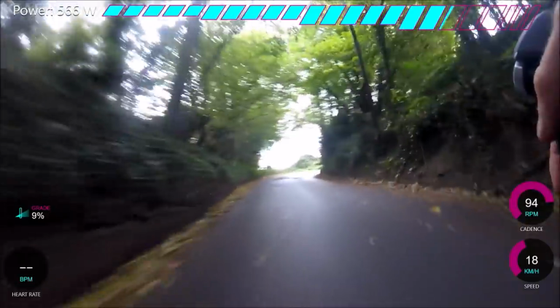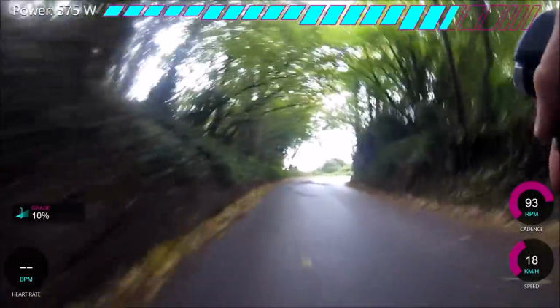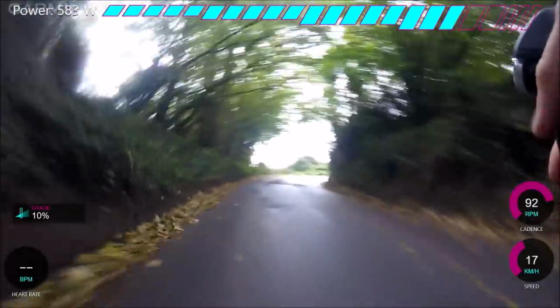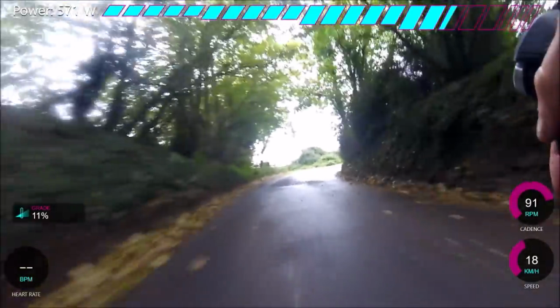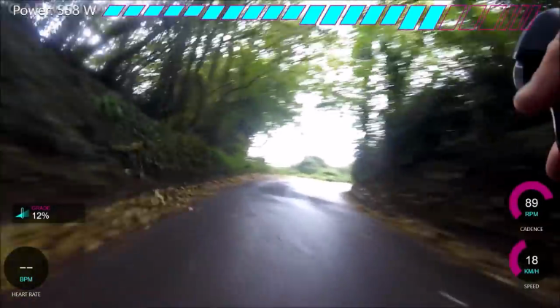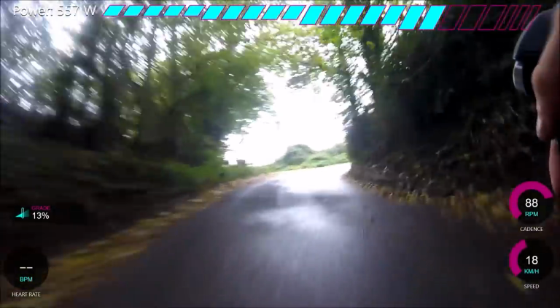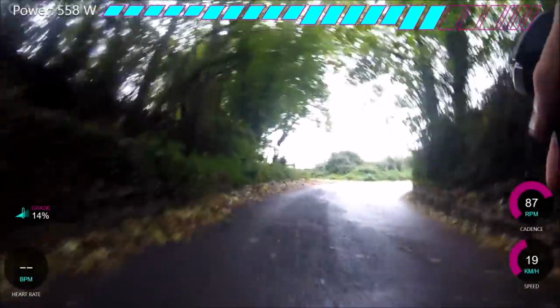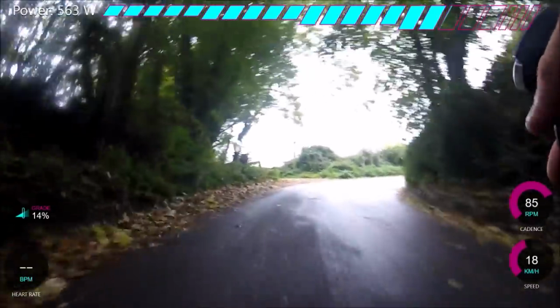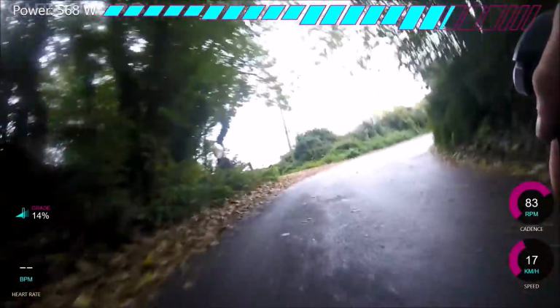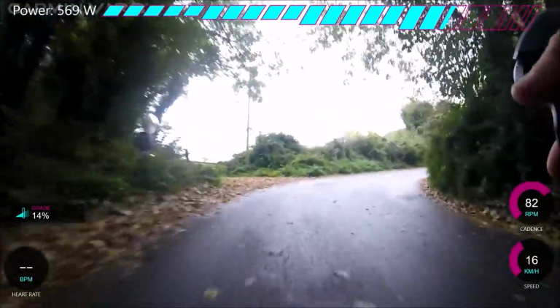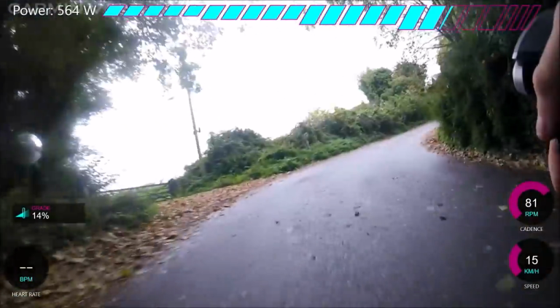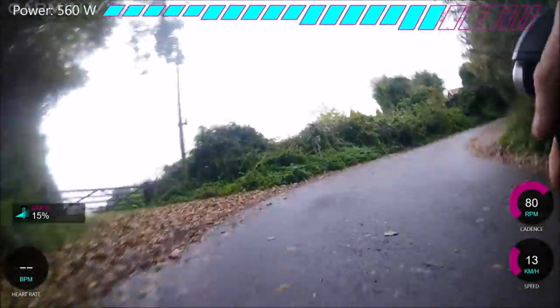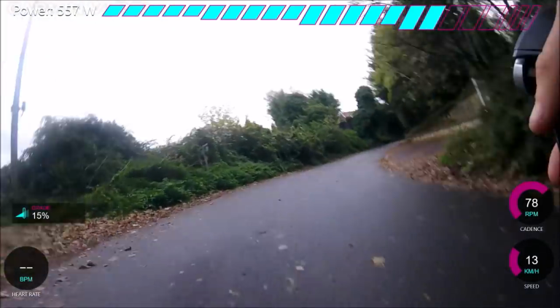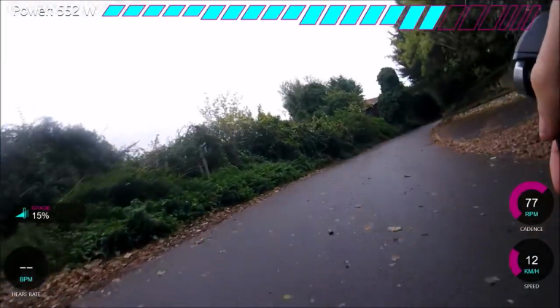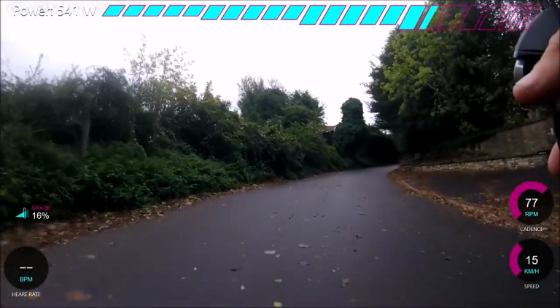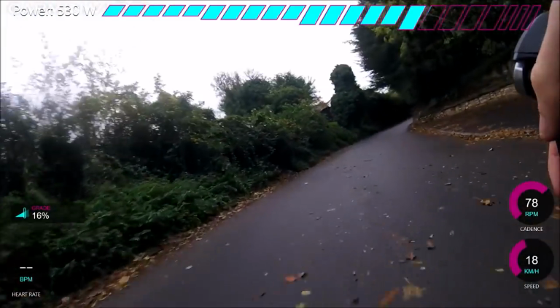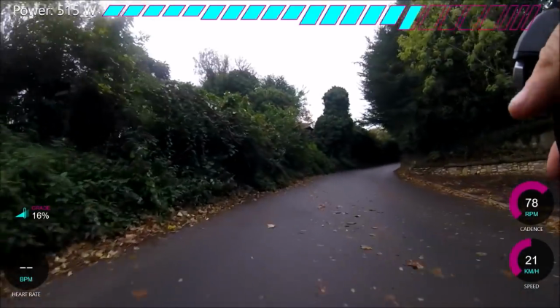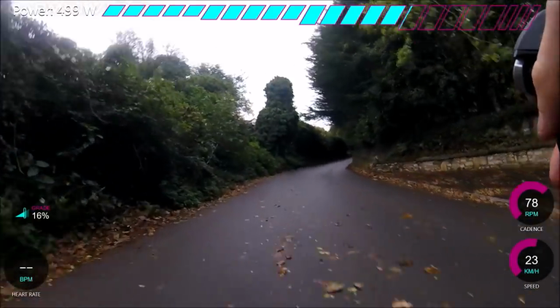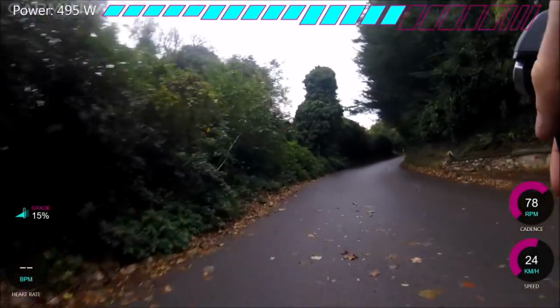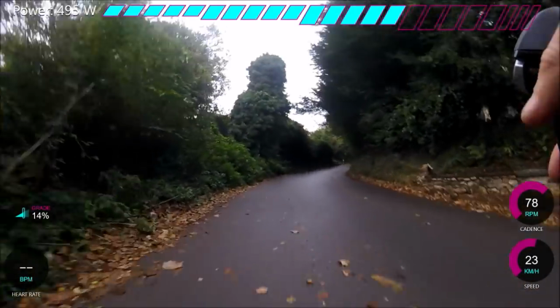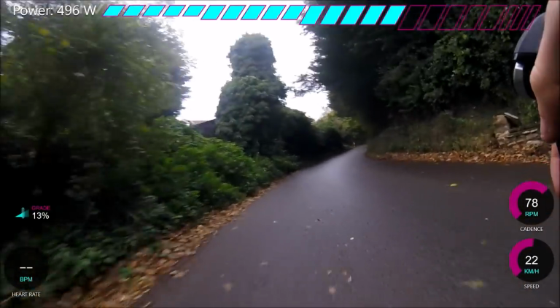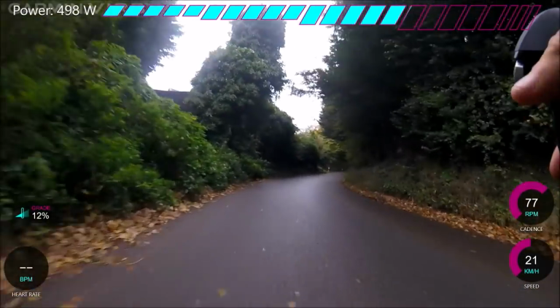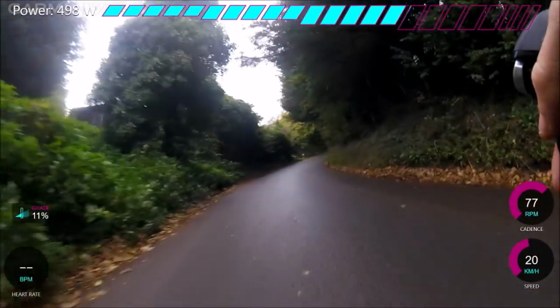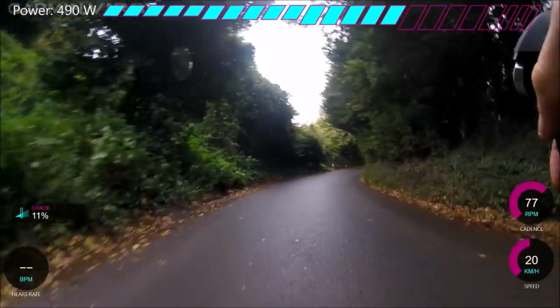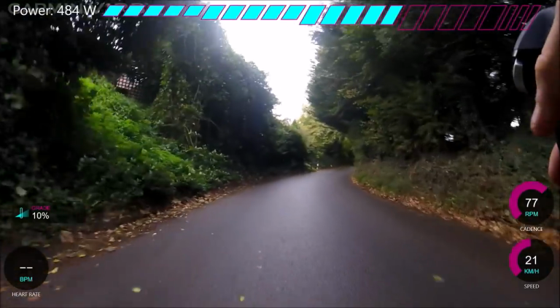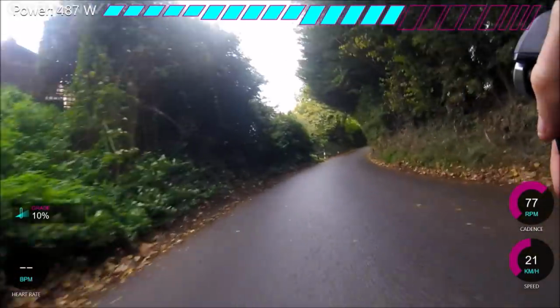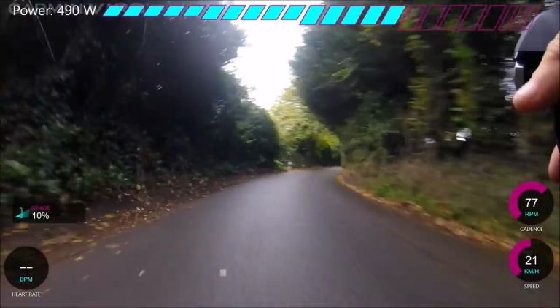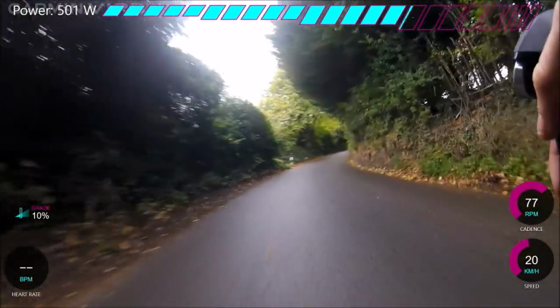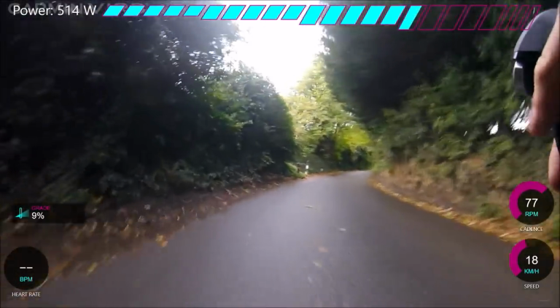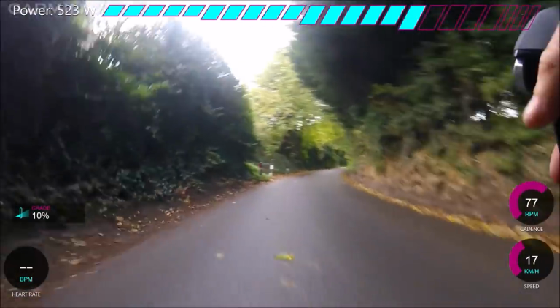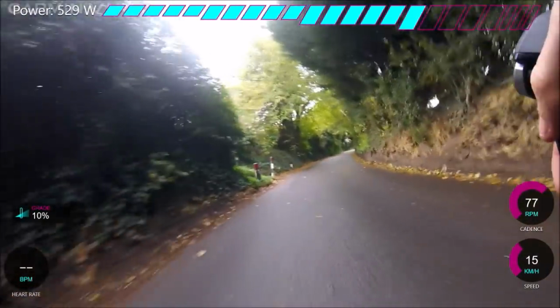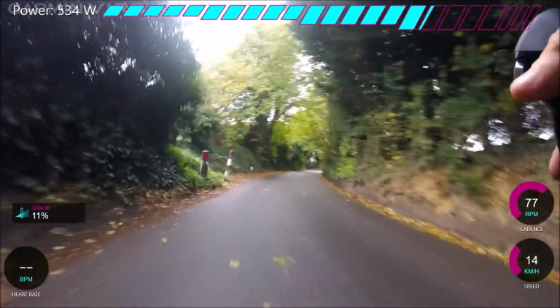I wanted to pace this and just go really hard at the beginning — try and hold maybe 550 watts at the start and then flatten off. I held 530 I think for the first minute, which is fine, and then the second half I just didn't really do very well.